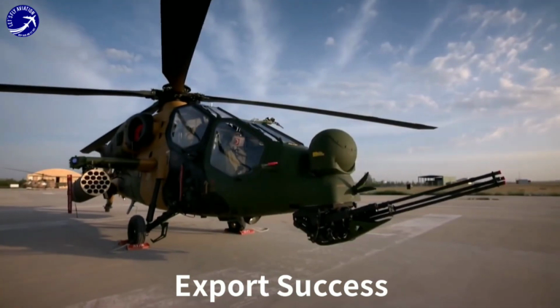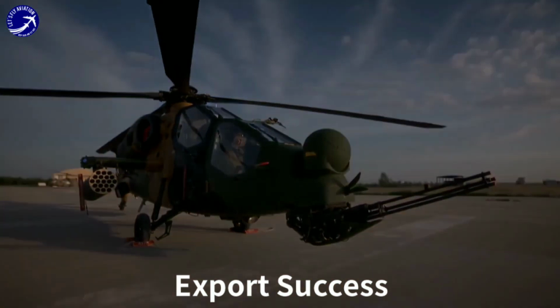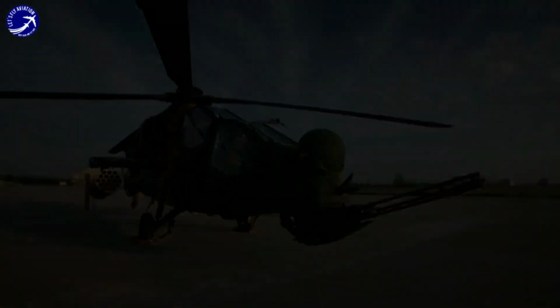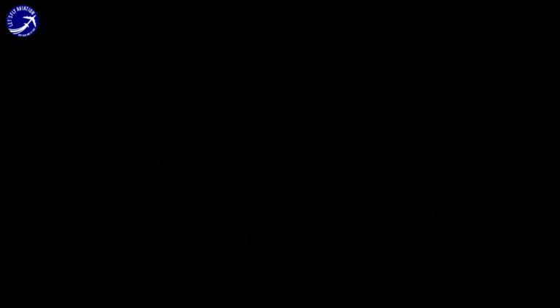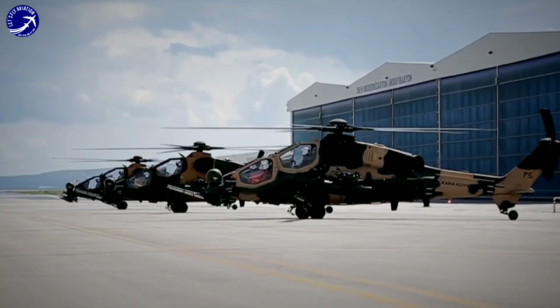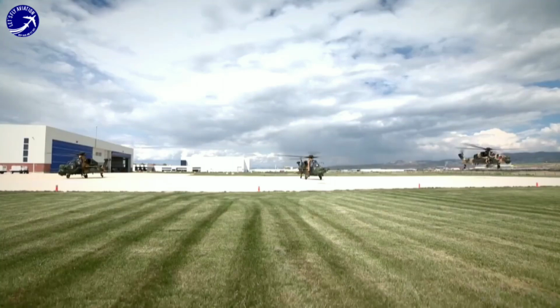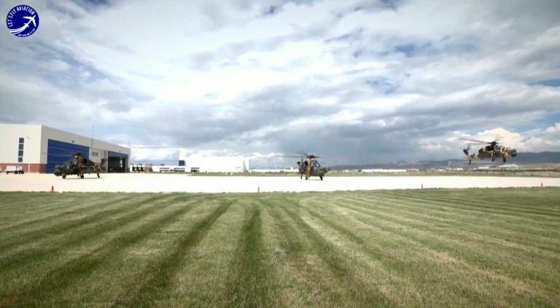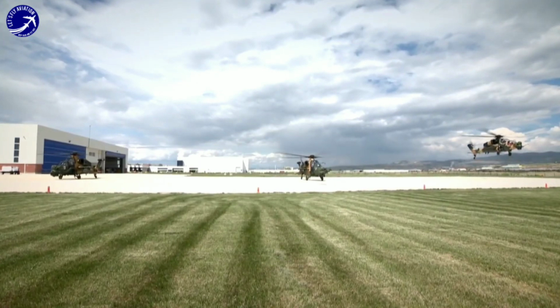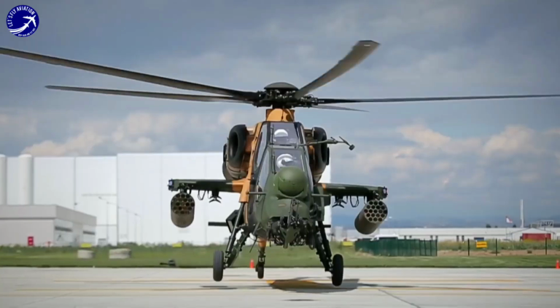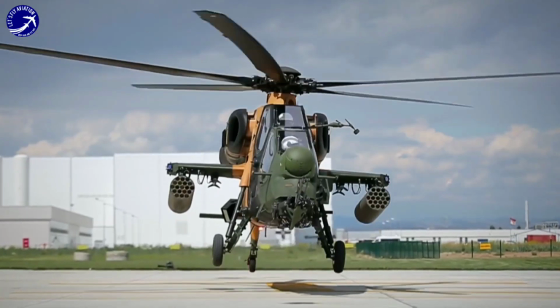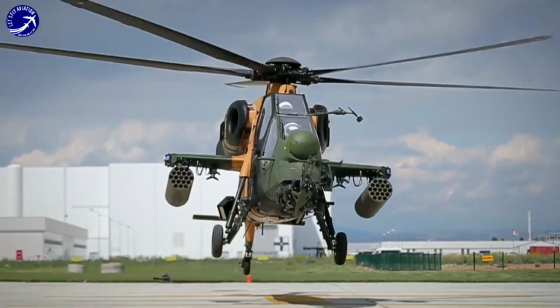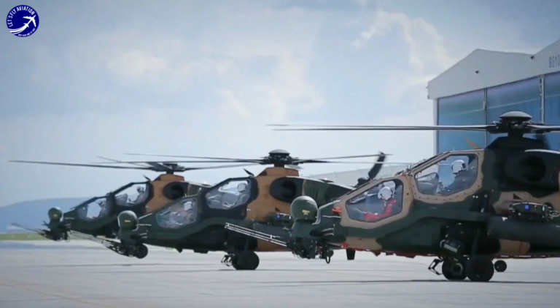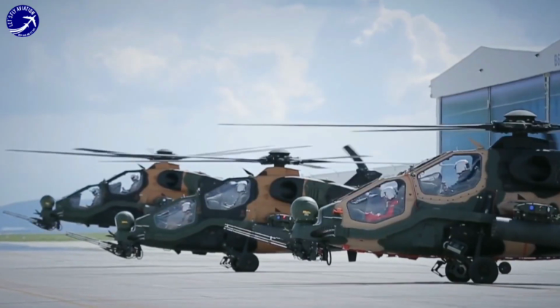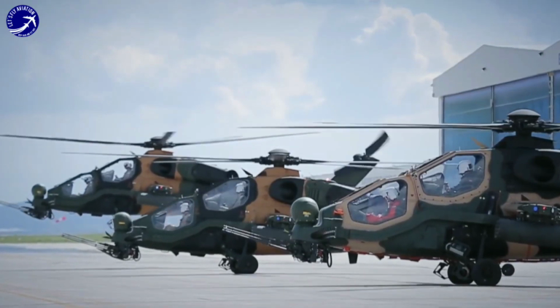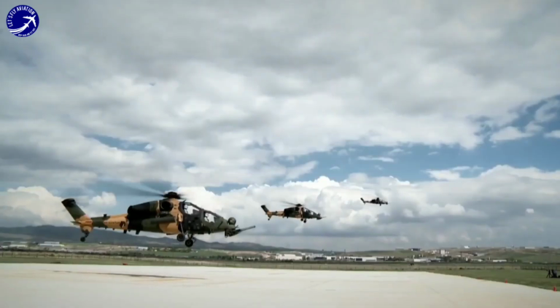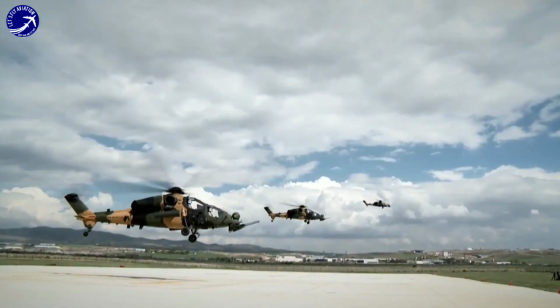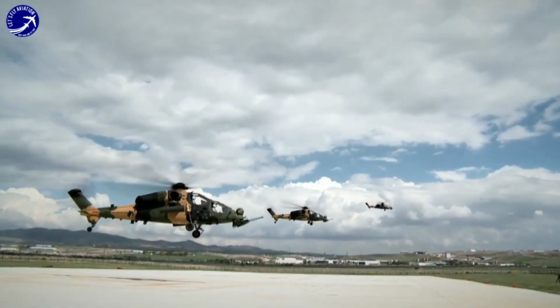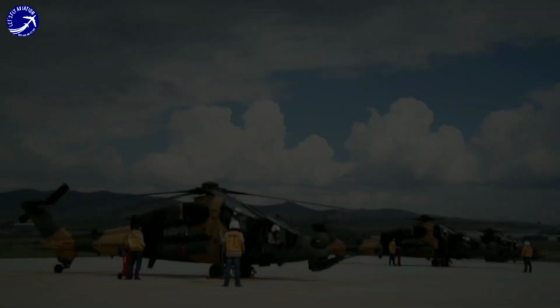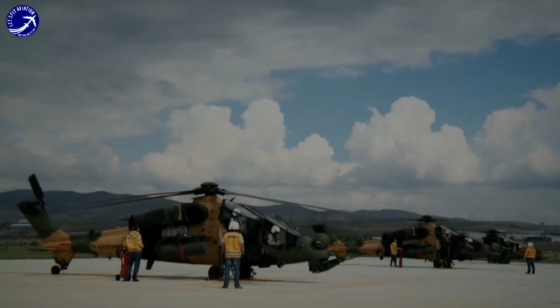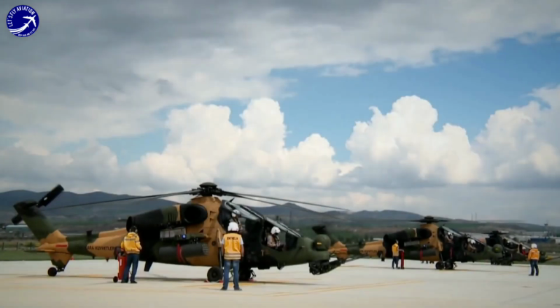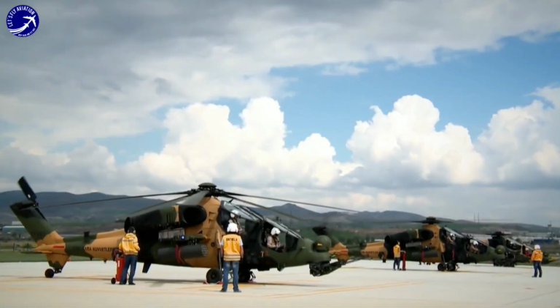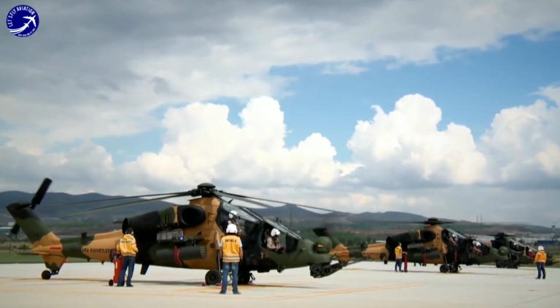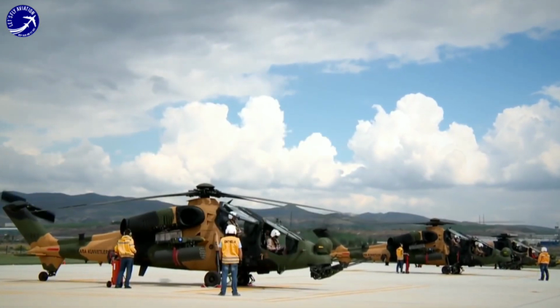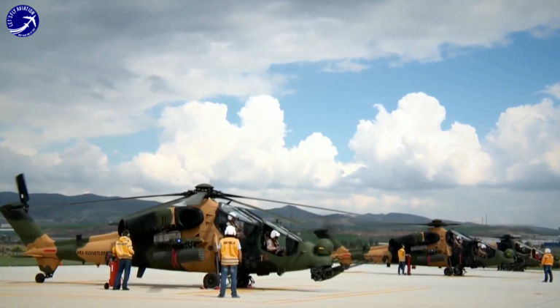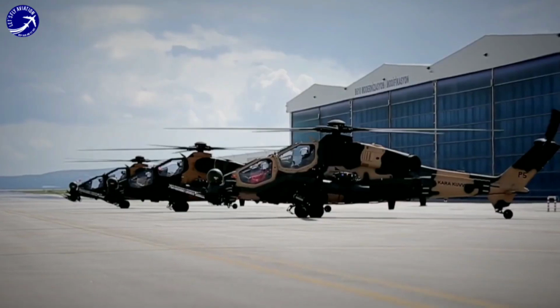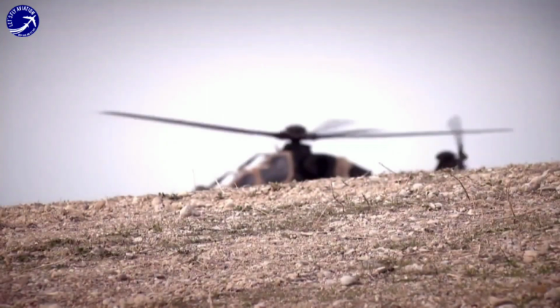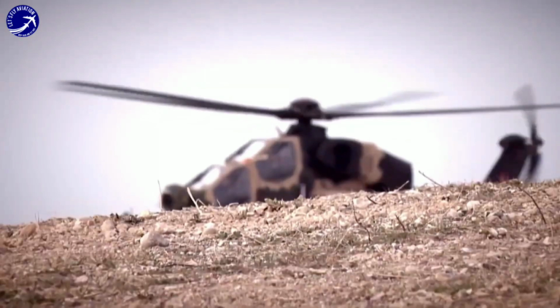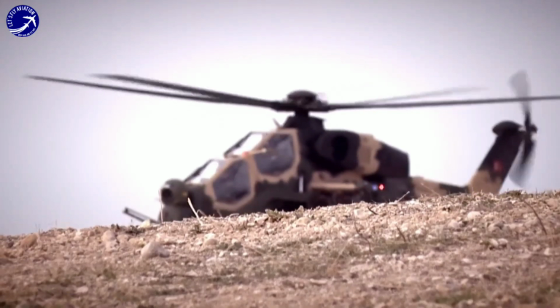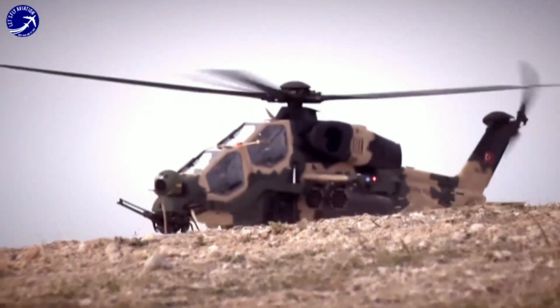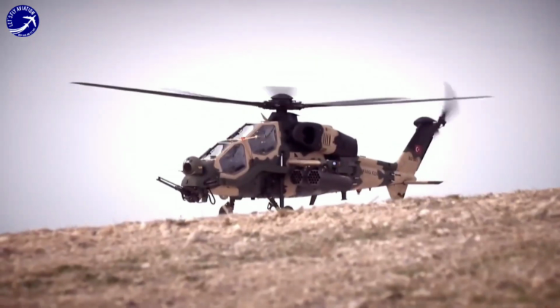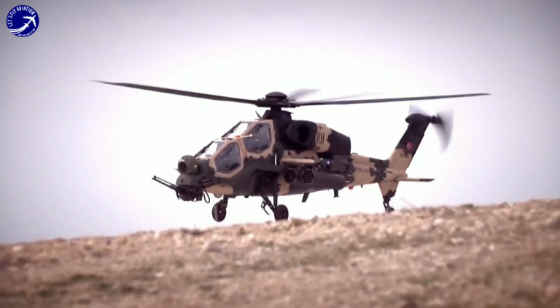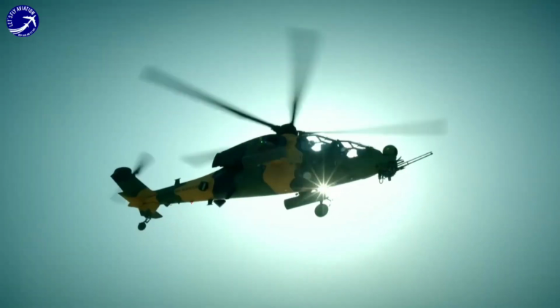The T-129 has garnered international interest and sales, with countries such as Pakistan and the Philippines acquiring the helicopter for their armed forces. Its combat-proven performance and advanced capabilities have contributed to its success in the global defense market.